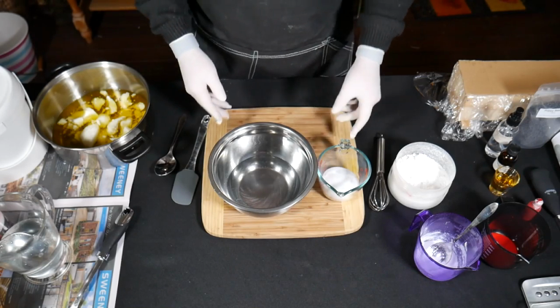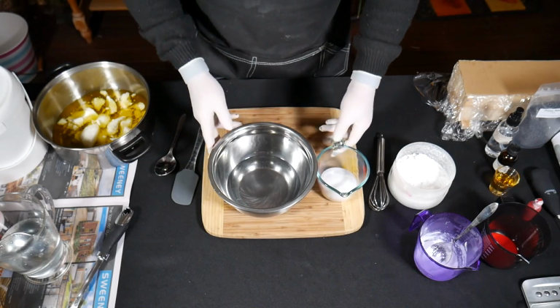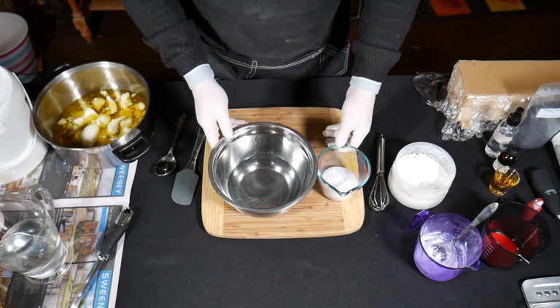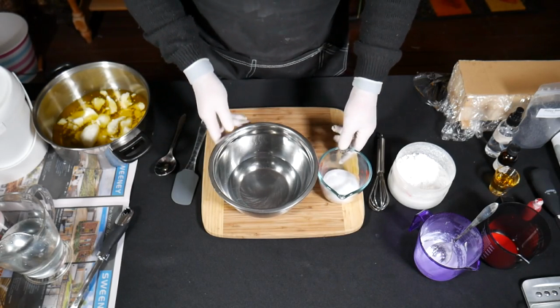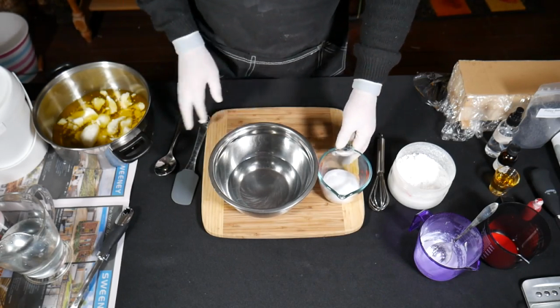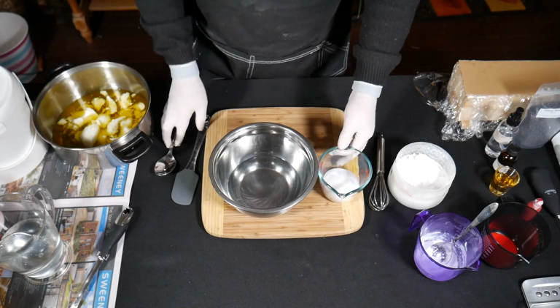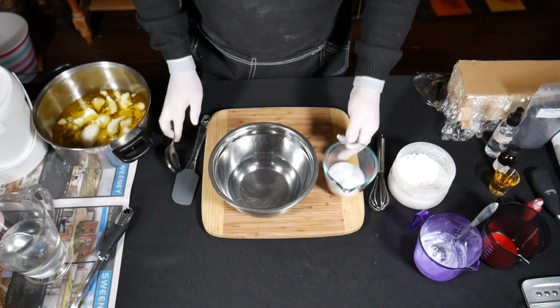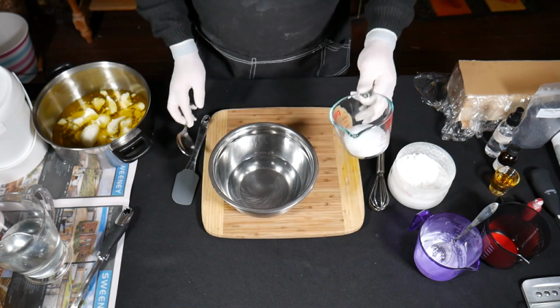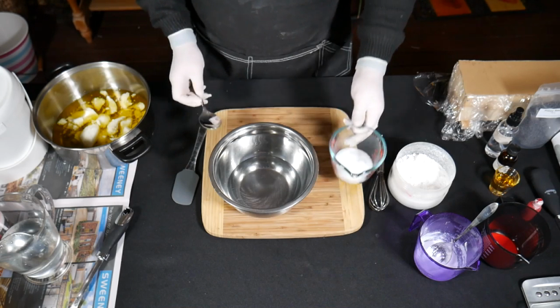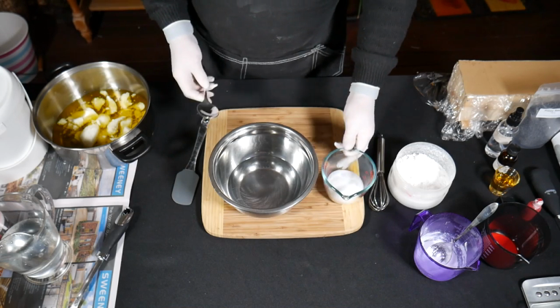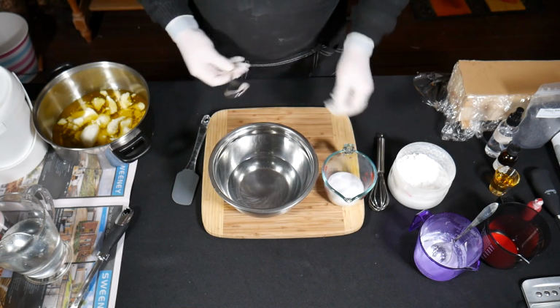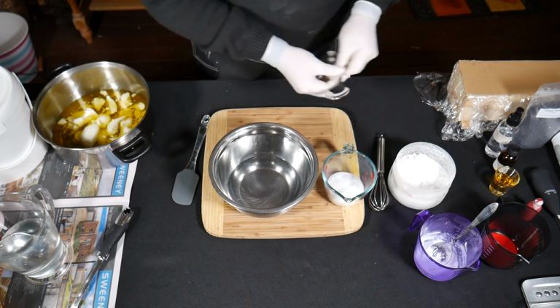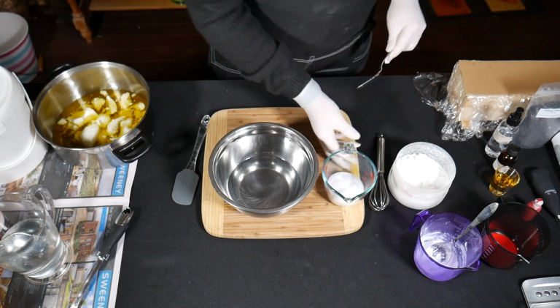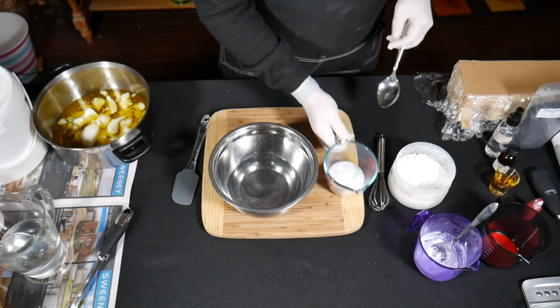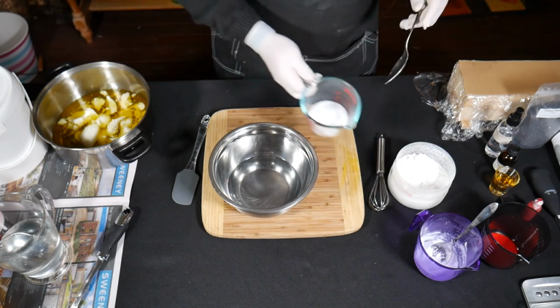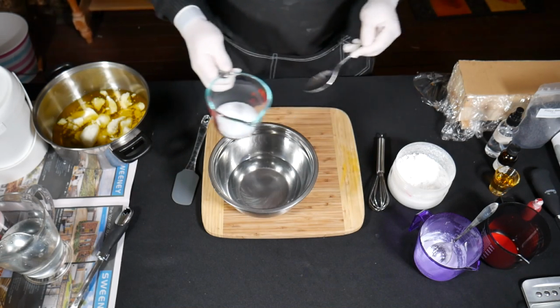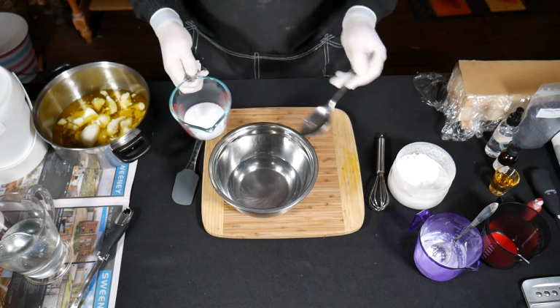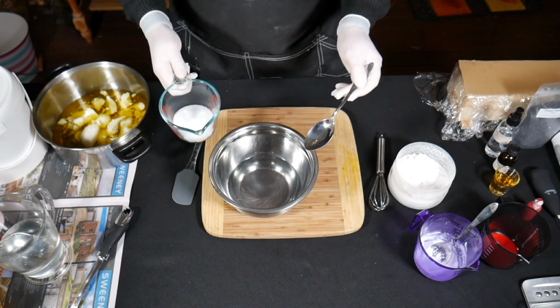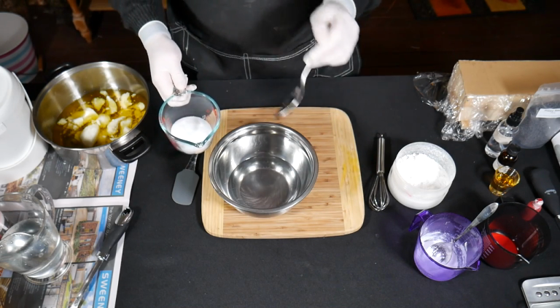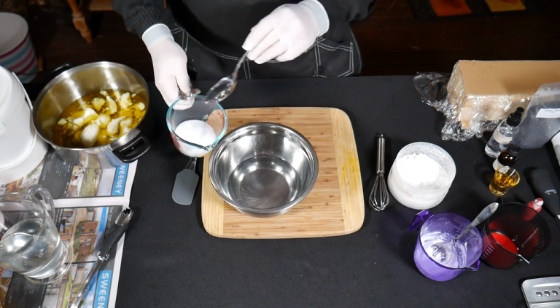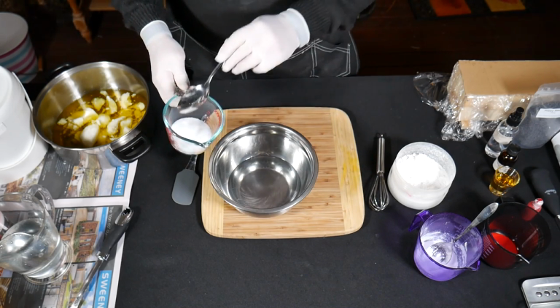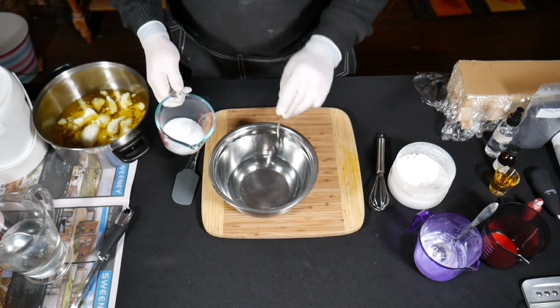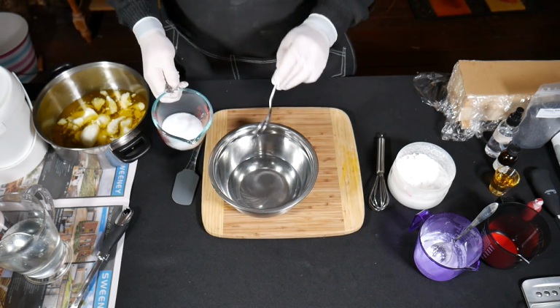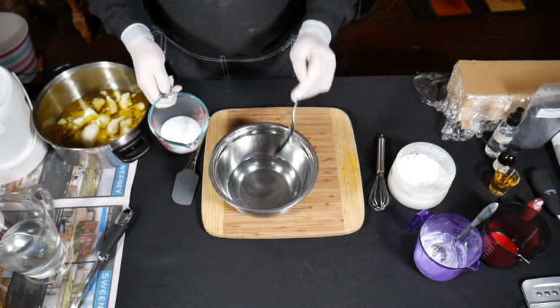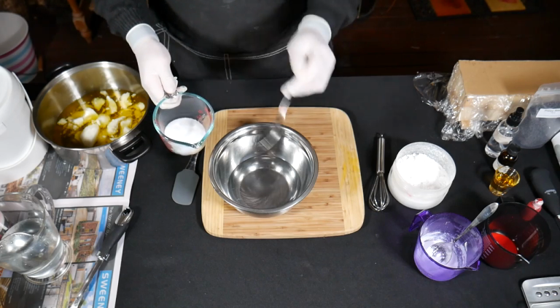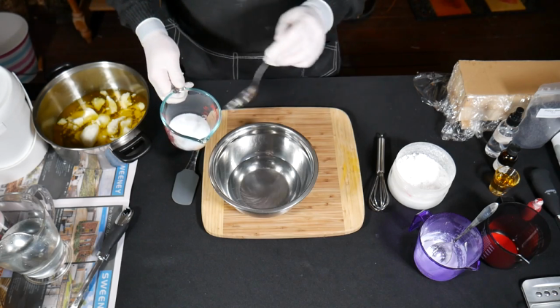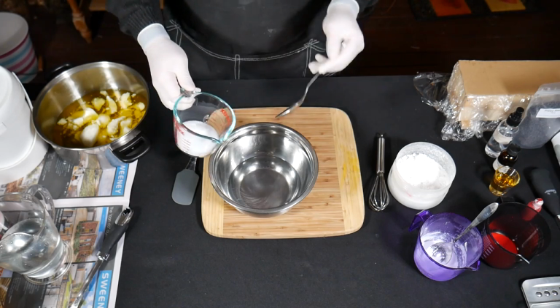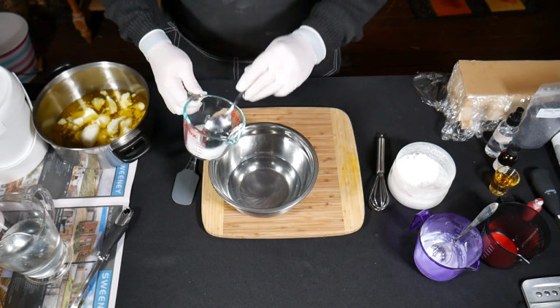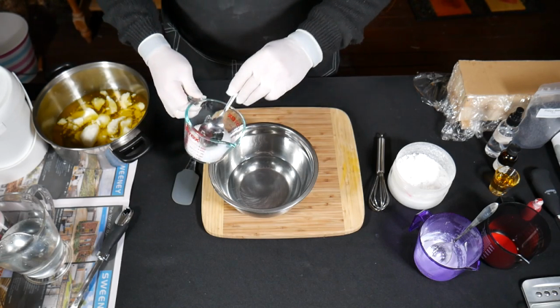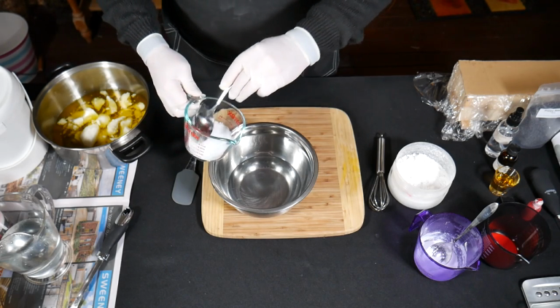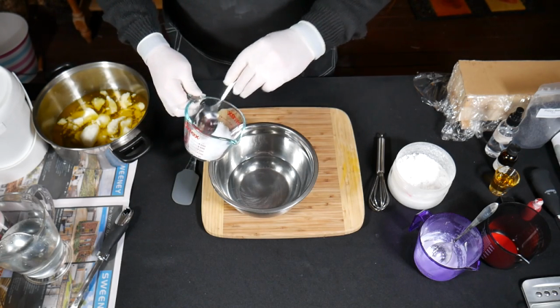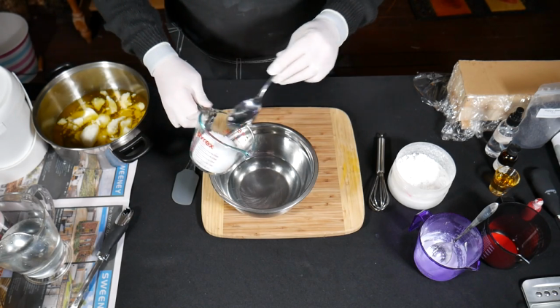We're going to be adding the caustic soda to the water — never the other way around. Always the powder to the water. If you add it the other way around, you get a live volcano.